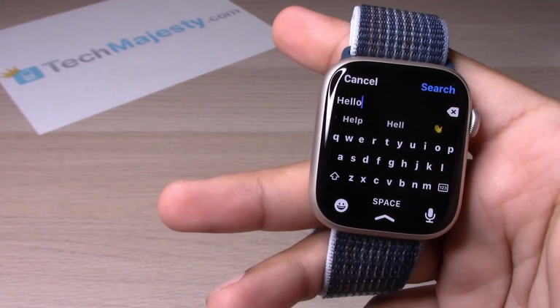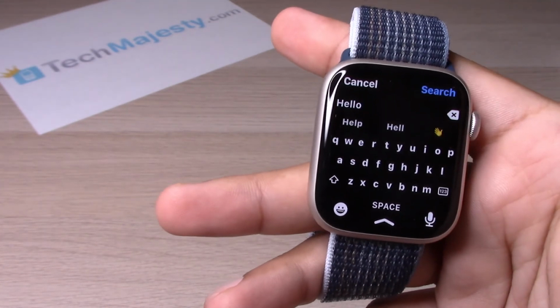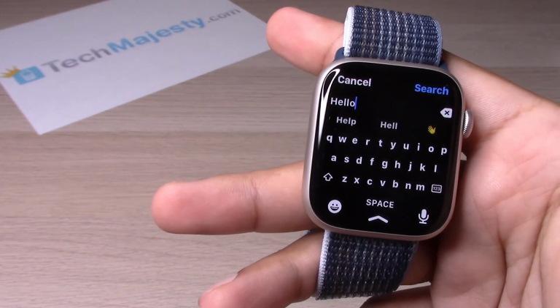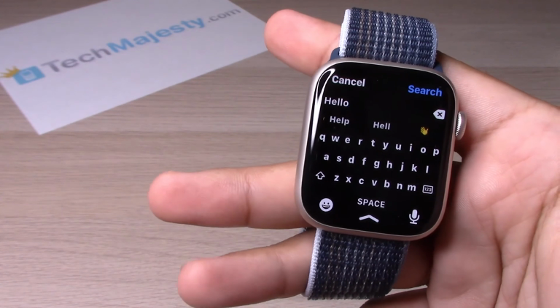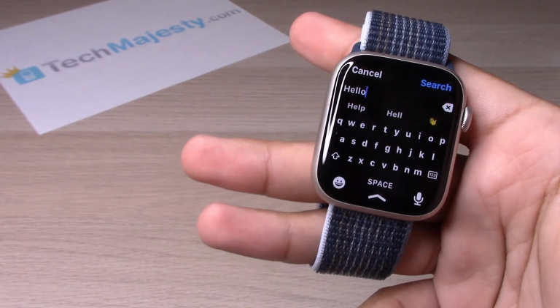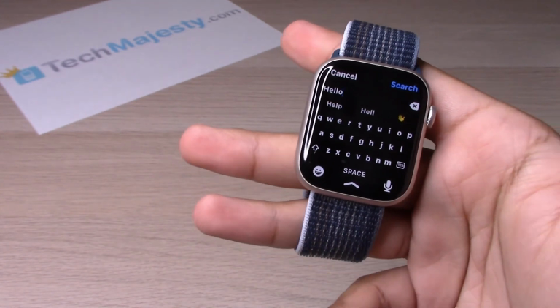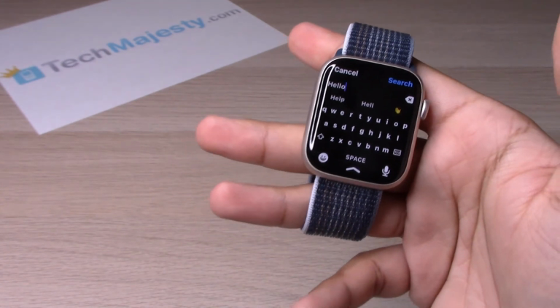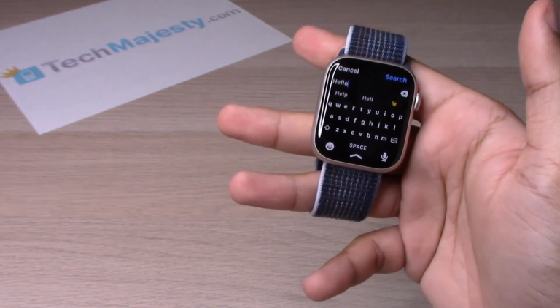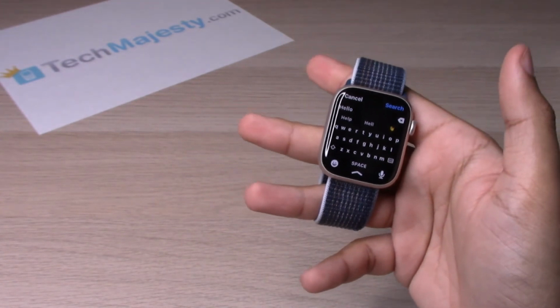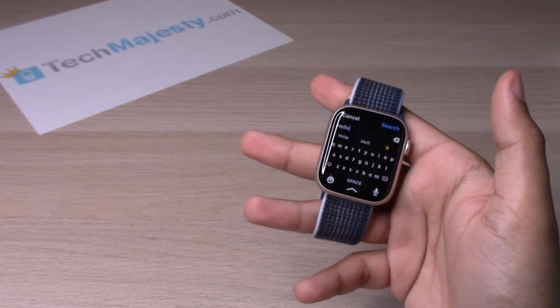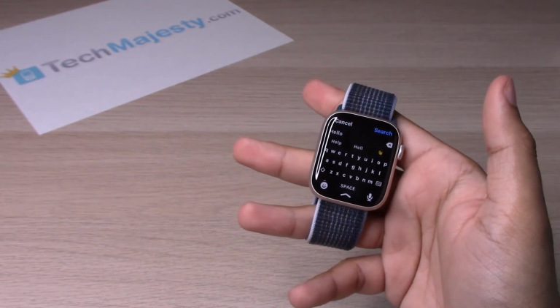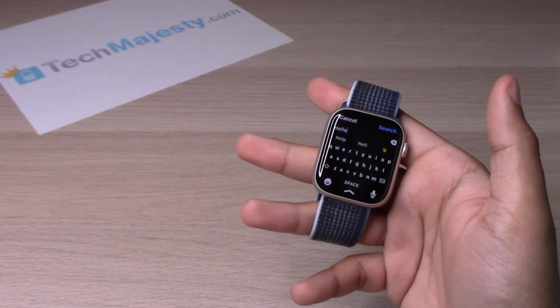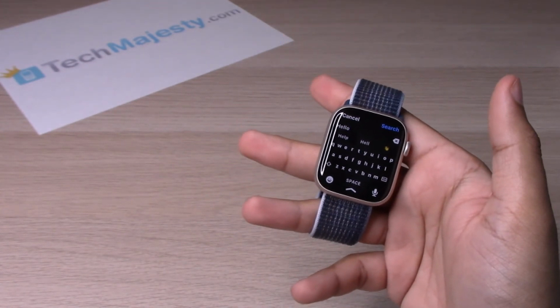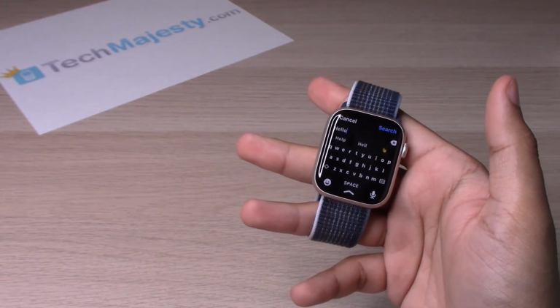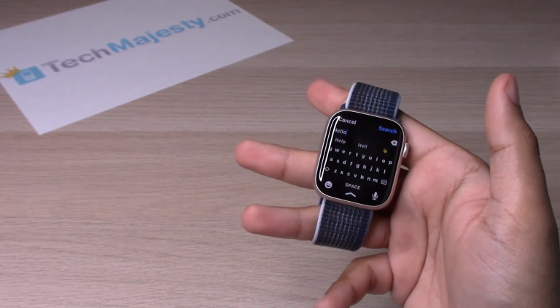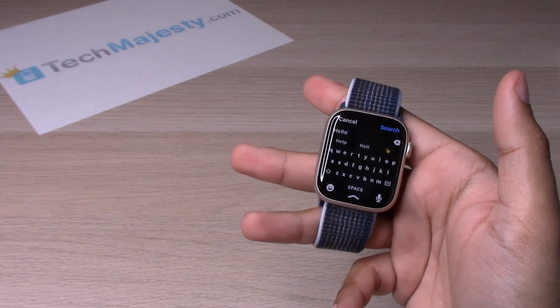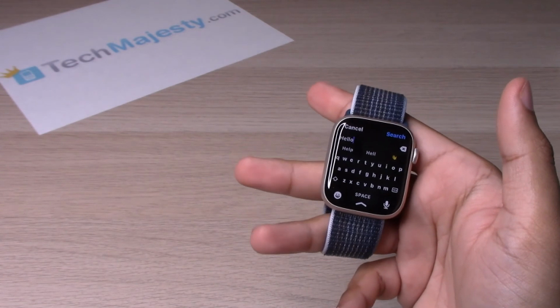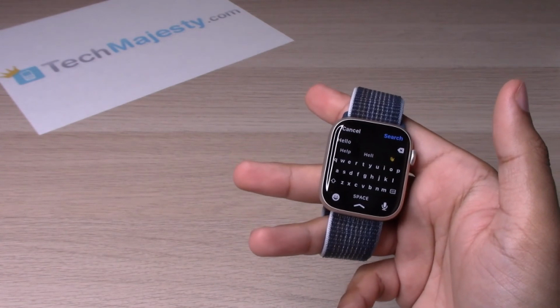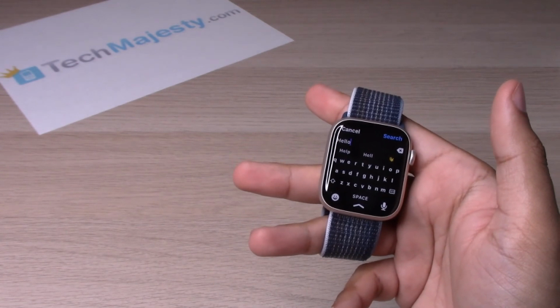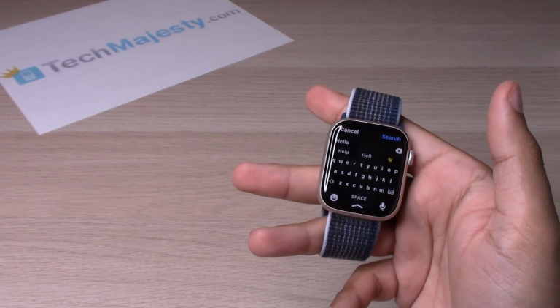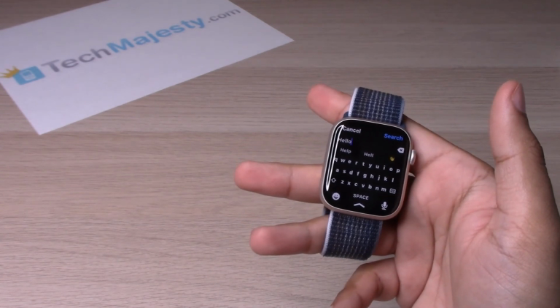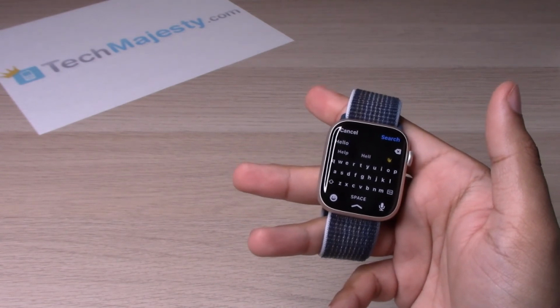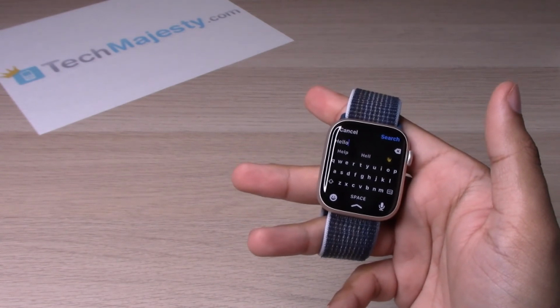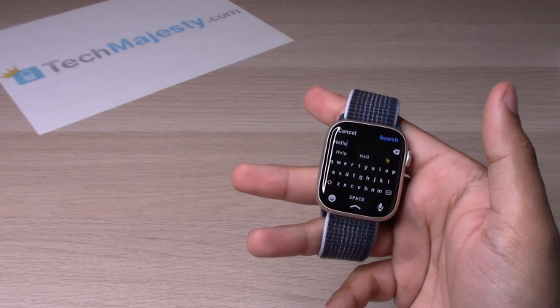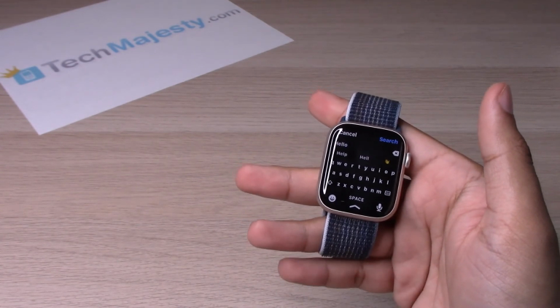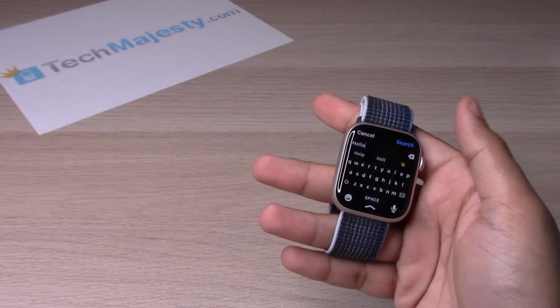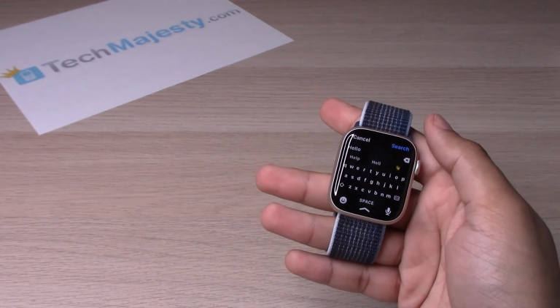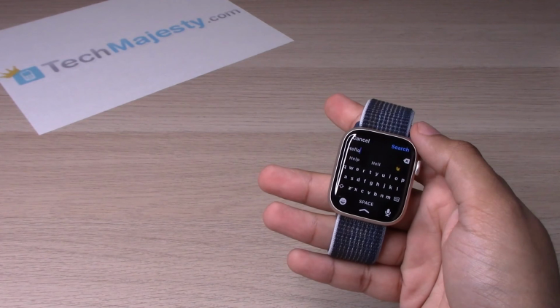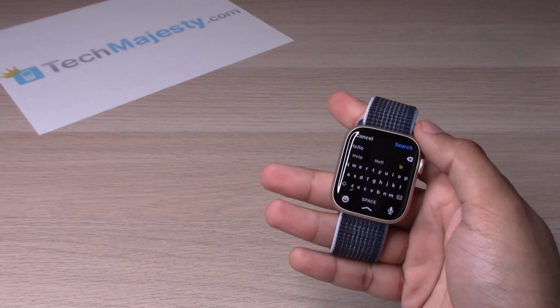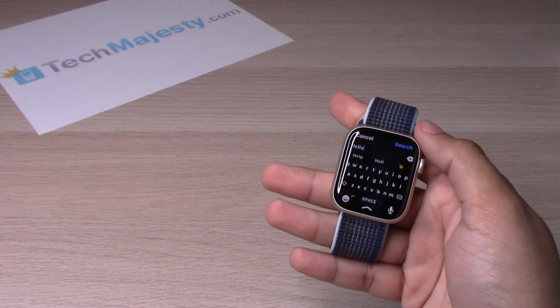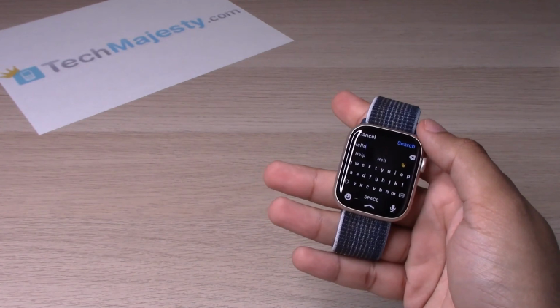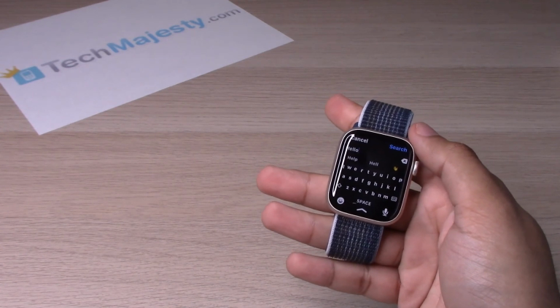And there you go — hello! If this video helped you, please hit that like button and subscribe to our channel. Any questions or comments you may have, please leave them in the comment section down below. Thank you guys so much for watching — until next time, take care, love you.